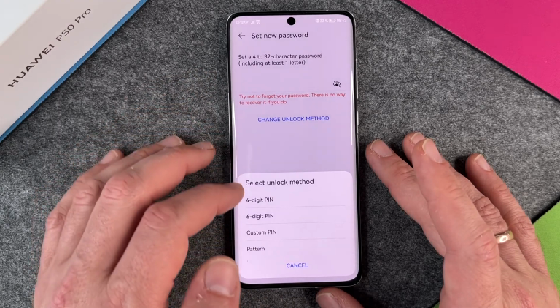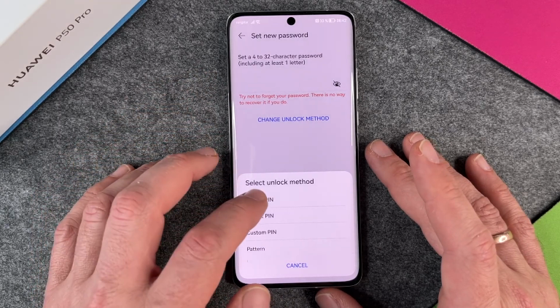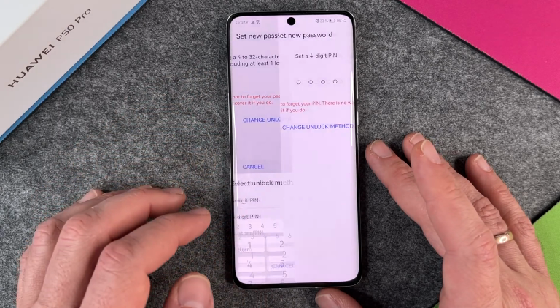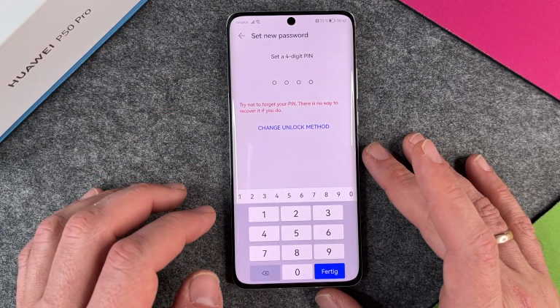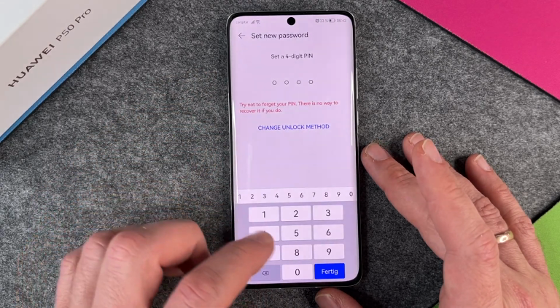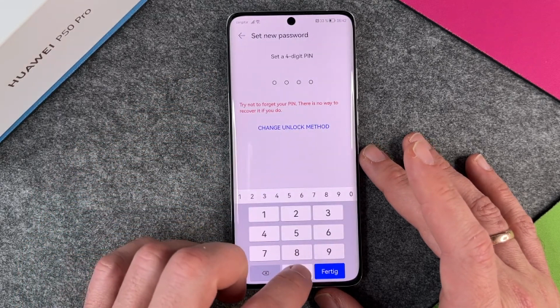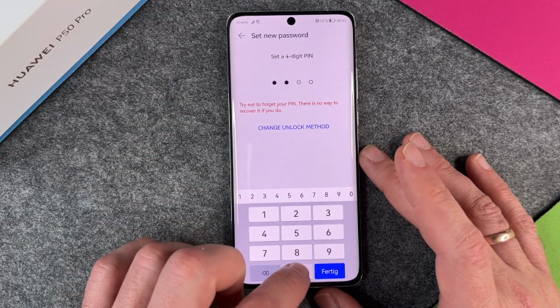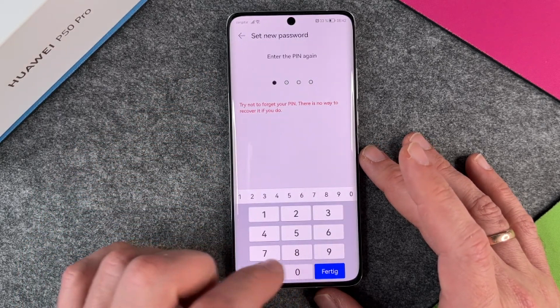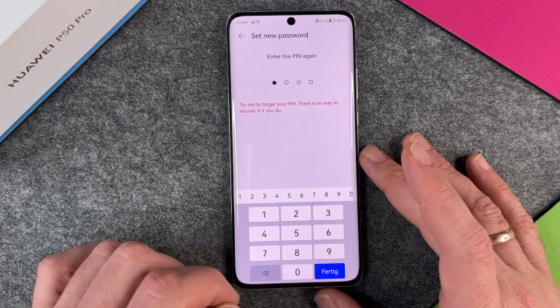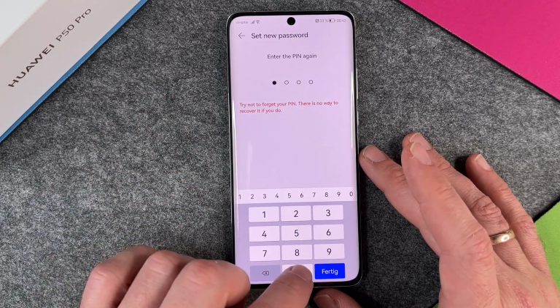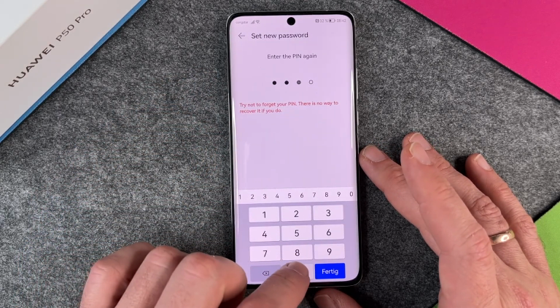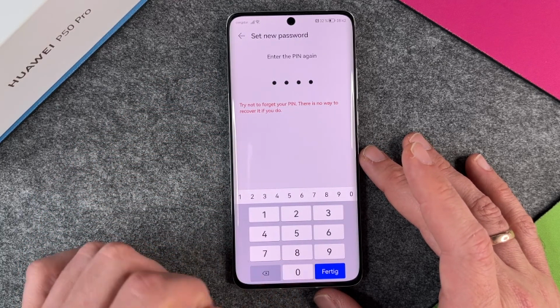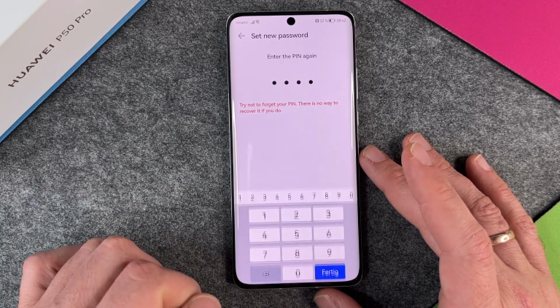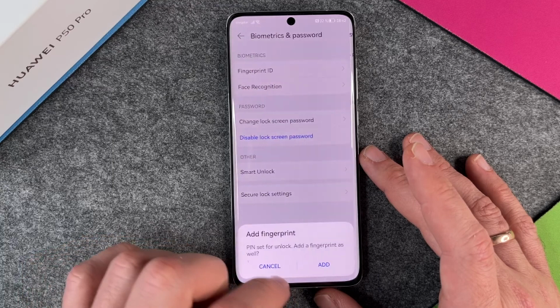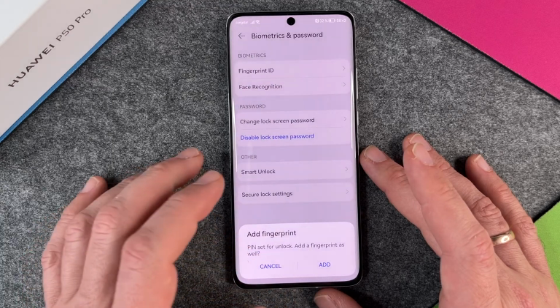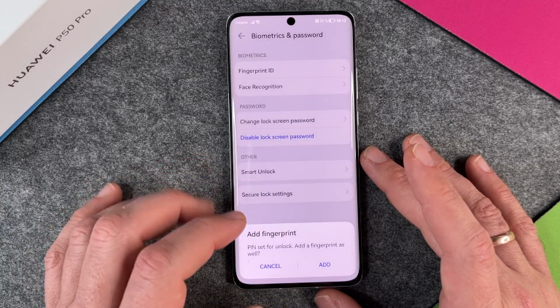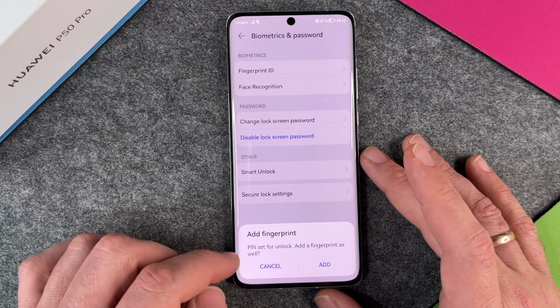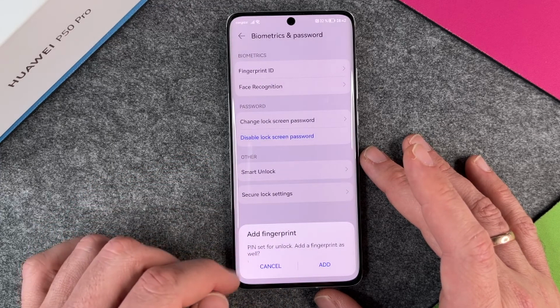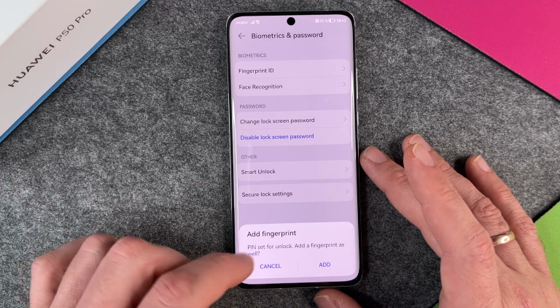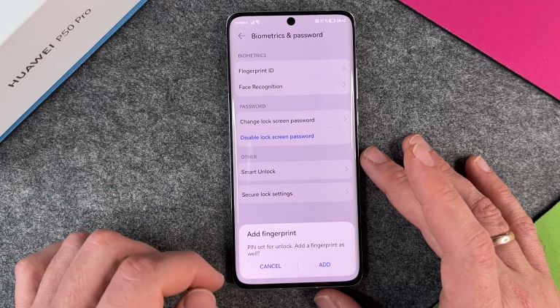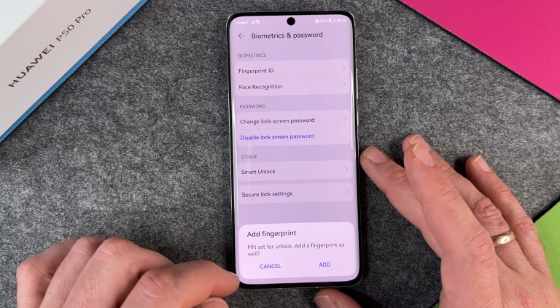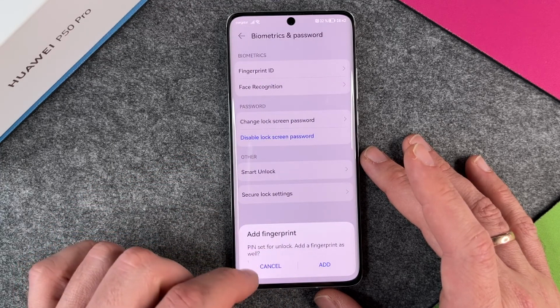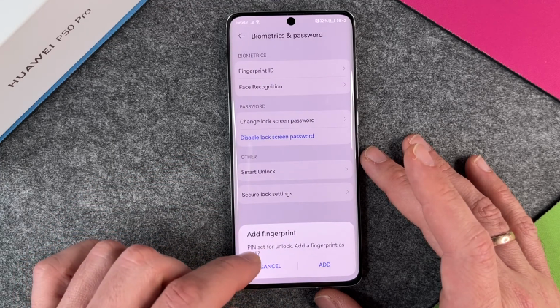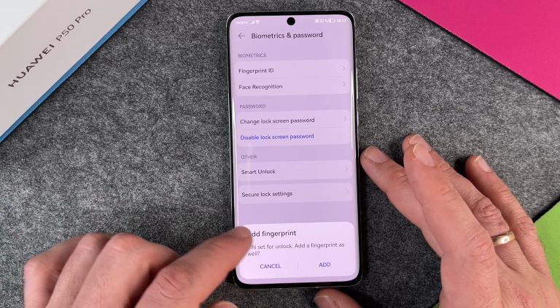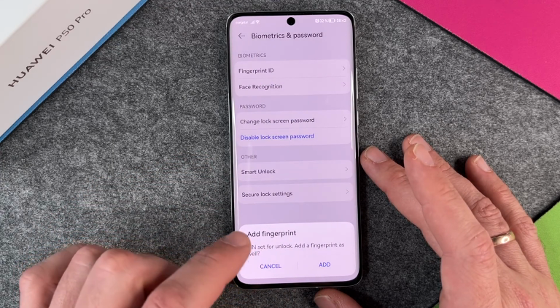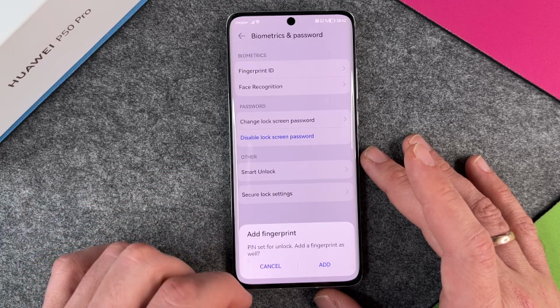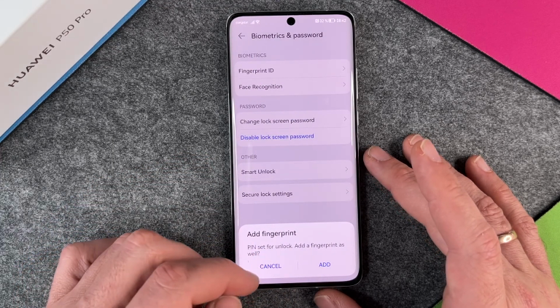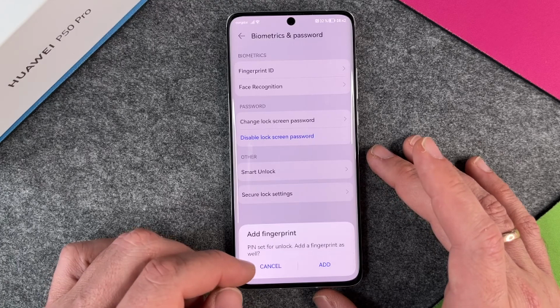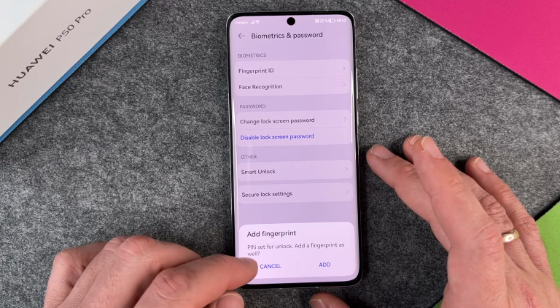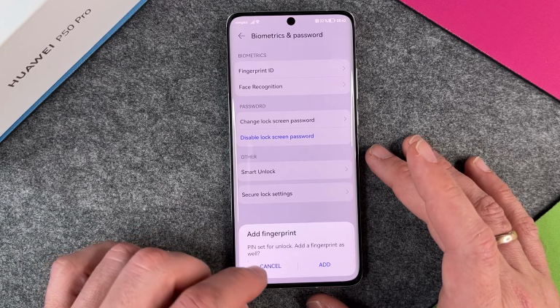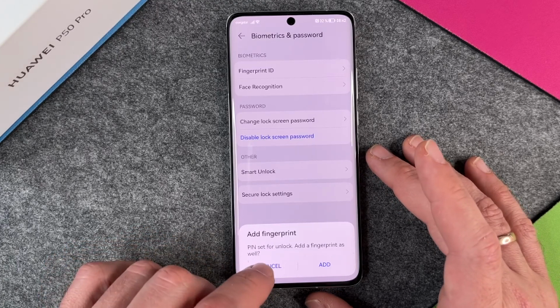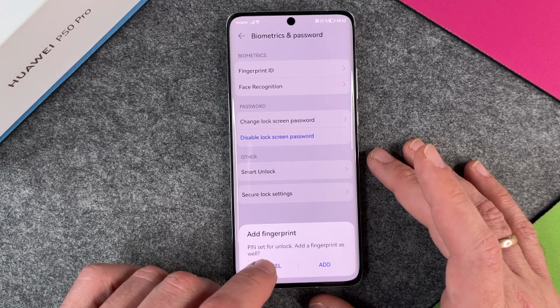I will use the four-digit PIN for now. It's 0-0-0-0. And confirm again — PIN set for unlock. It also asks to add a fingerprint, but we will do the fingerprint in our next video, so I click cancel.